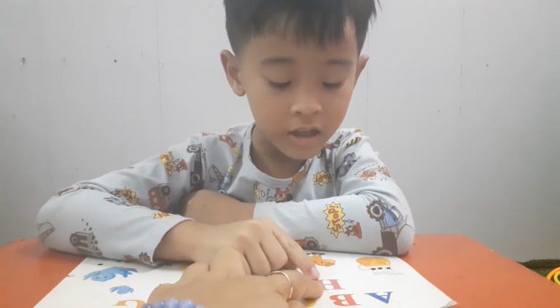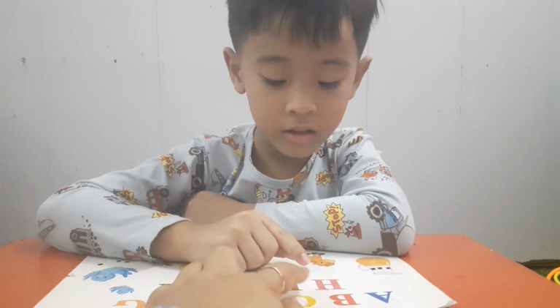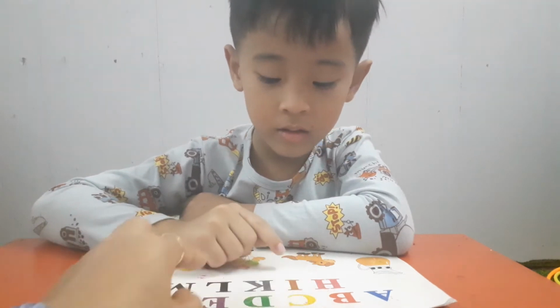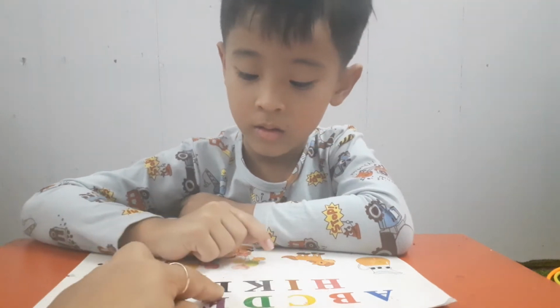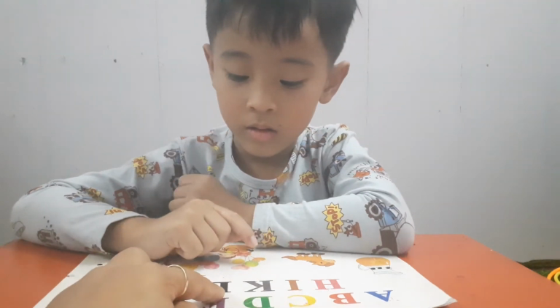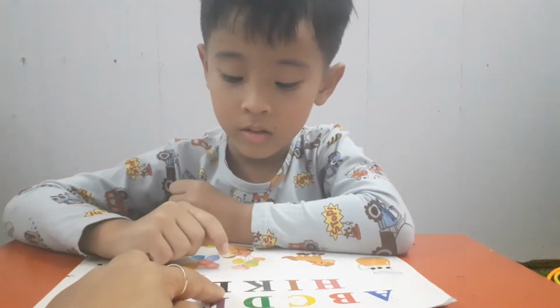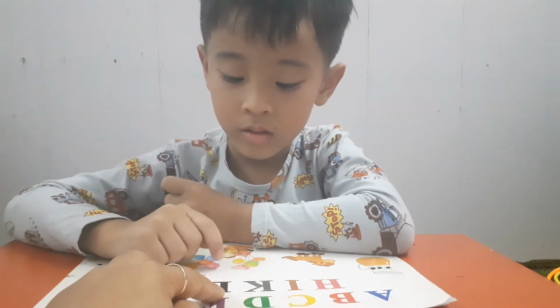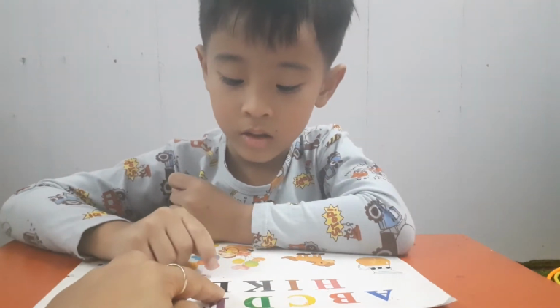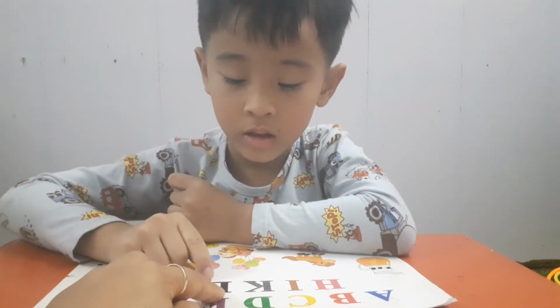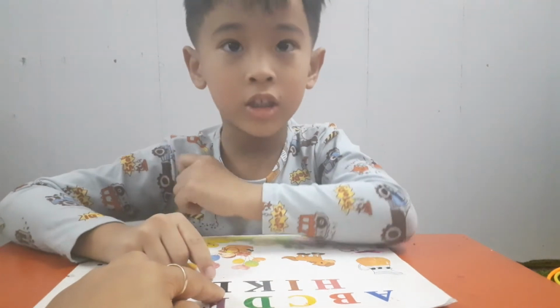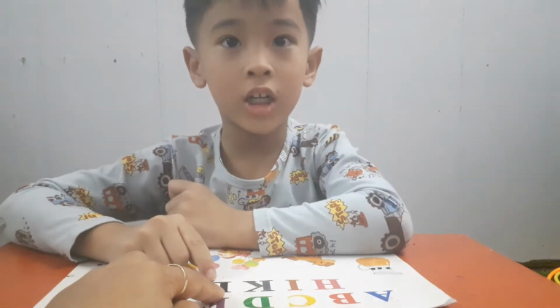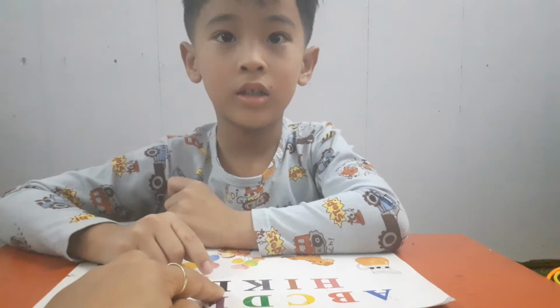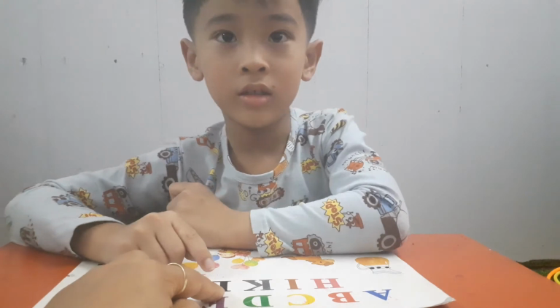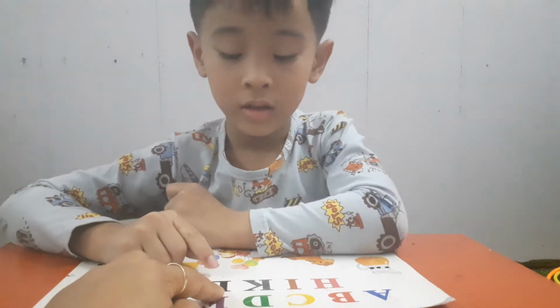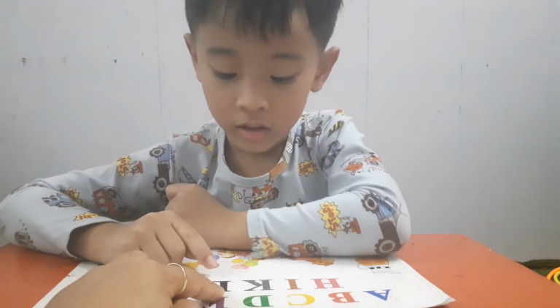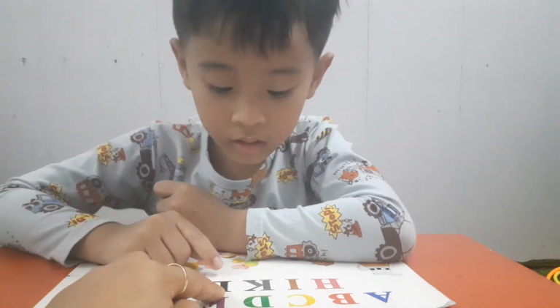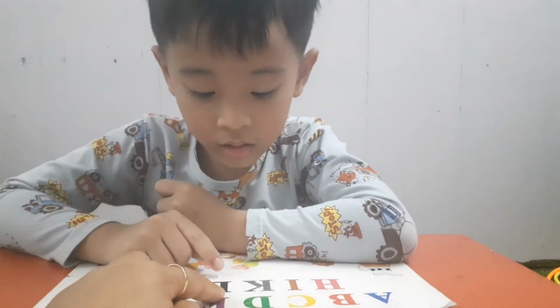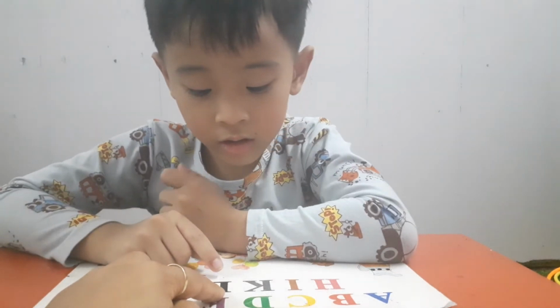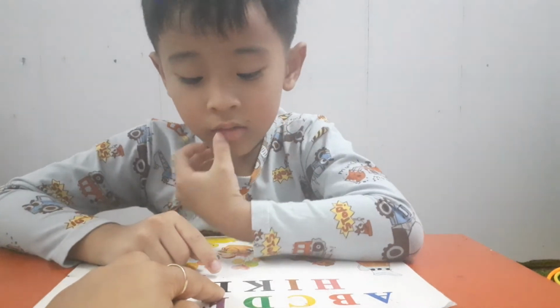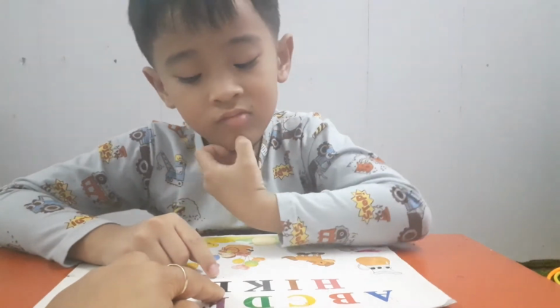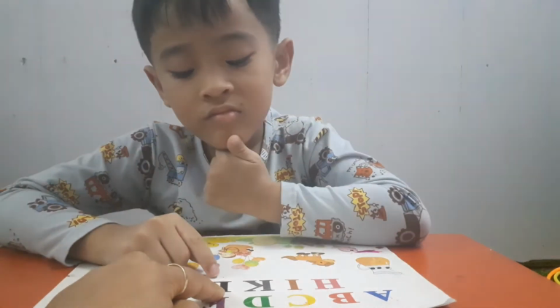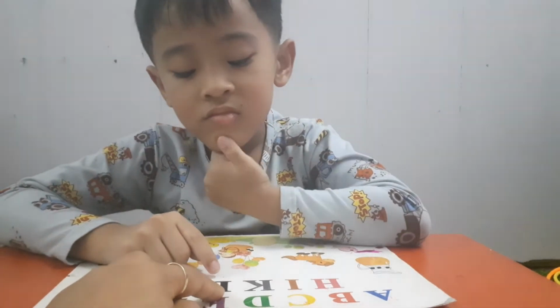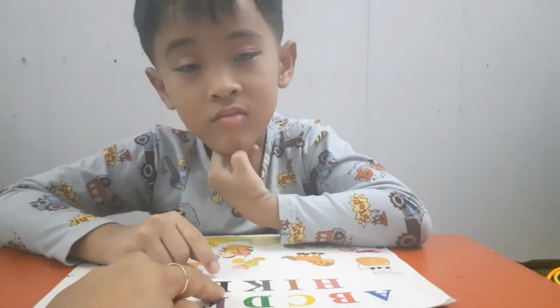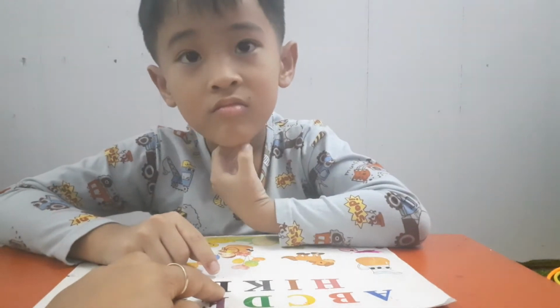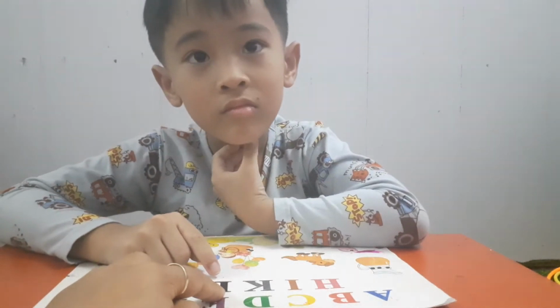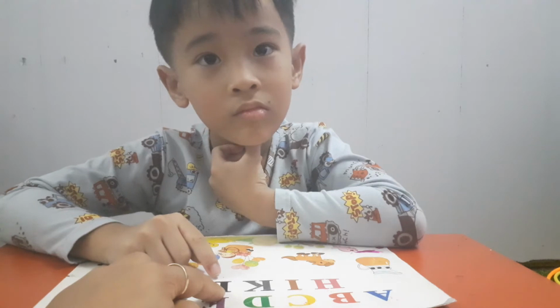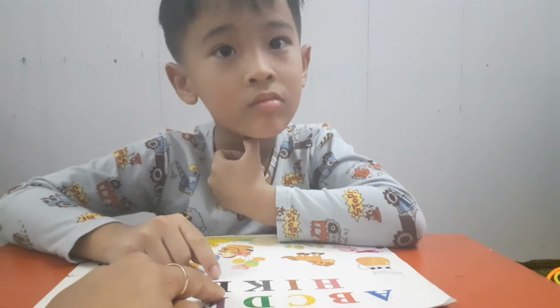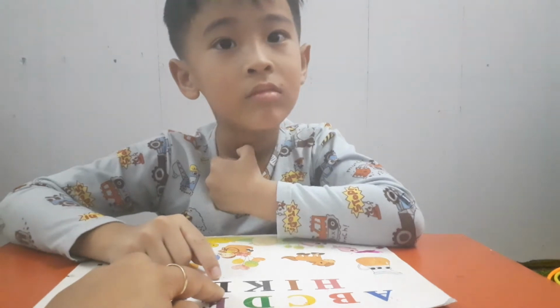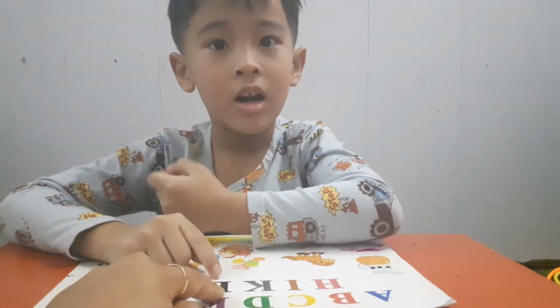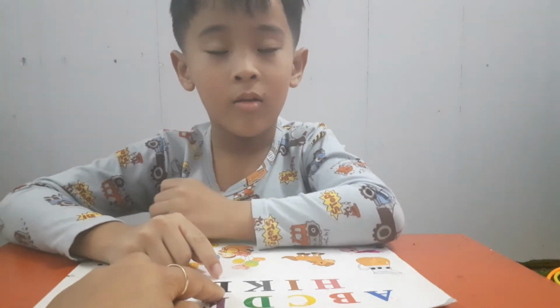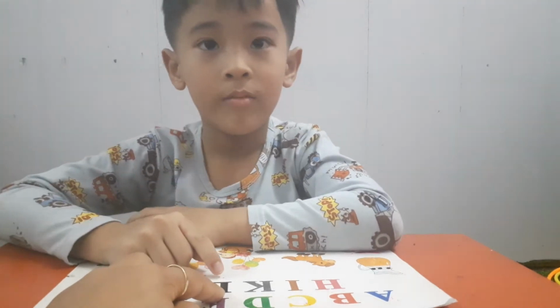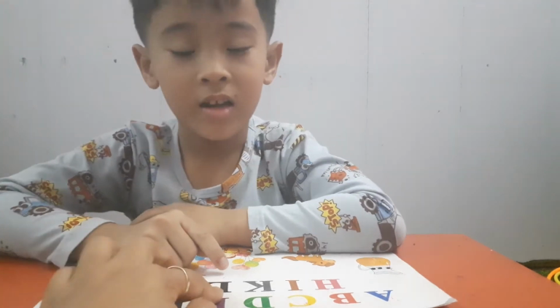Yes, and this is? Letter J. No, letter L. This is letter L. No, letter J. This is letter L. L. Okay.